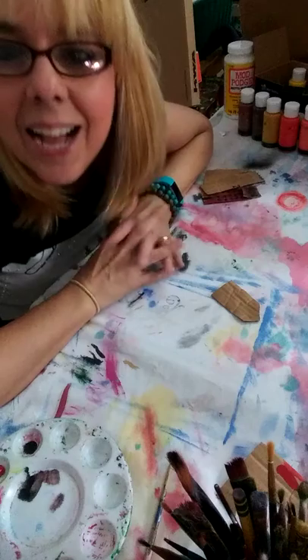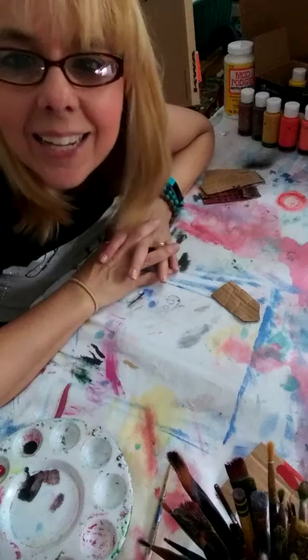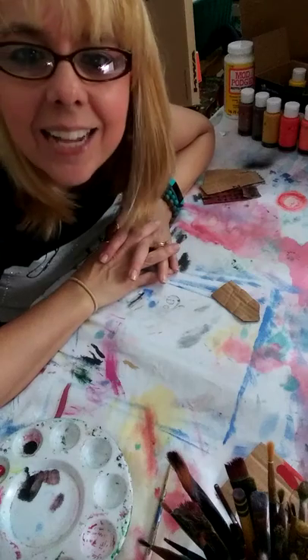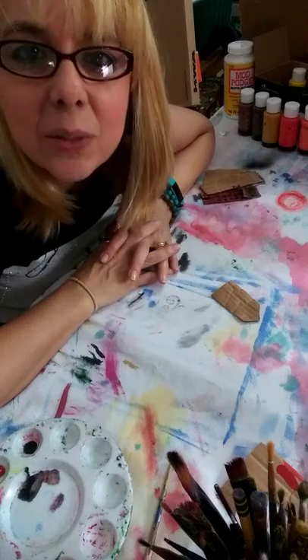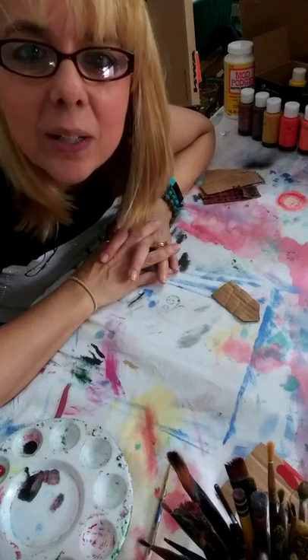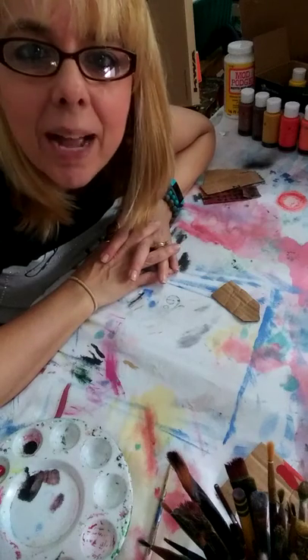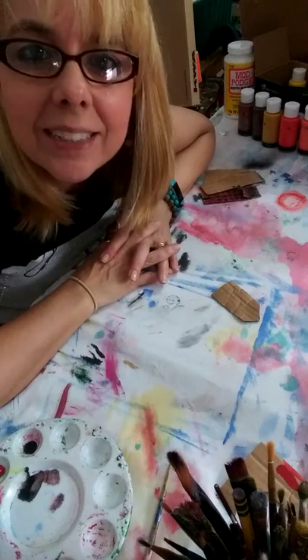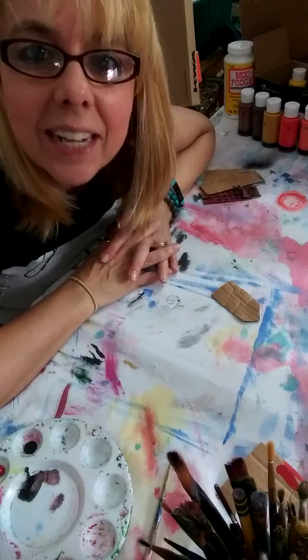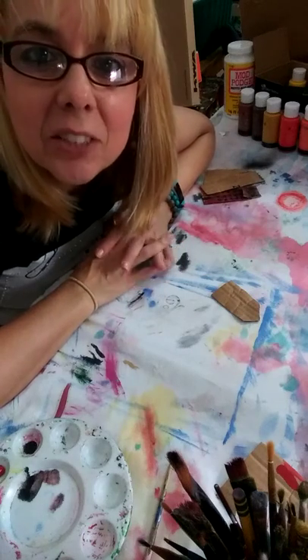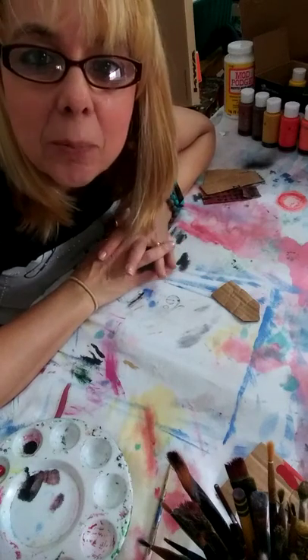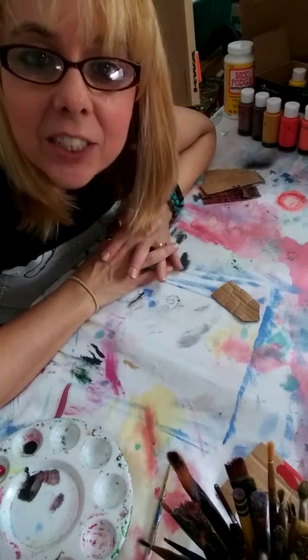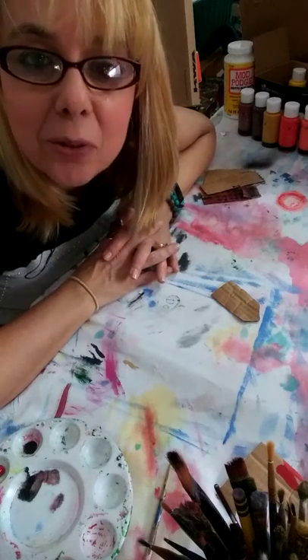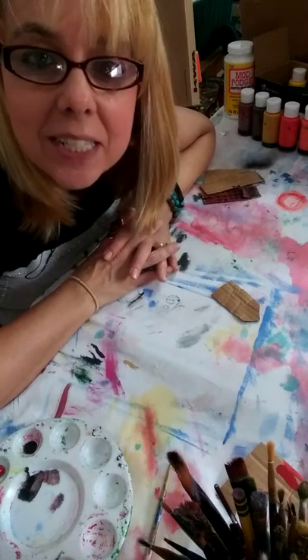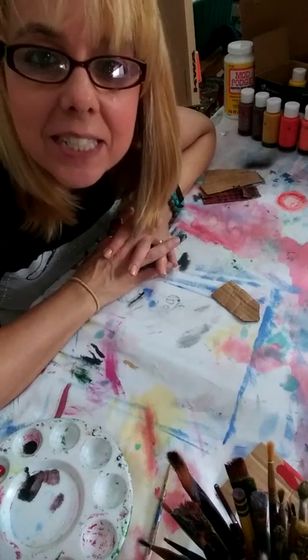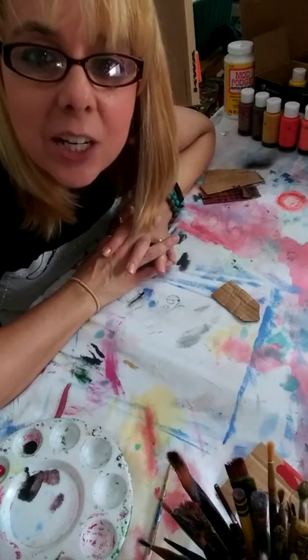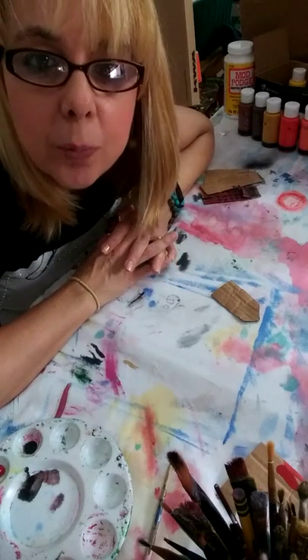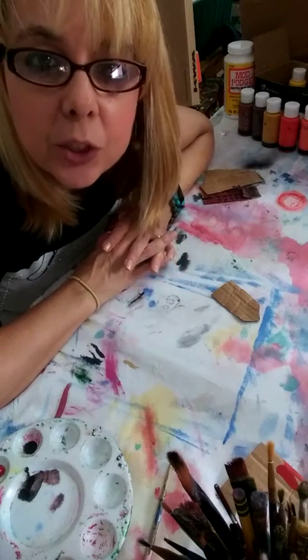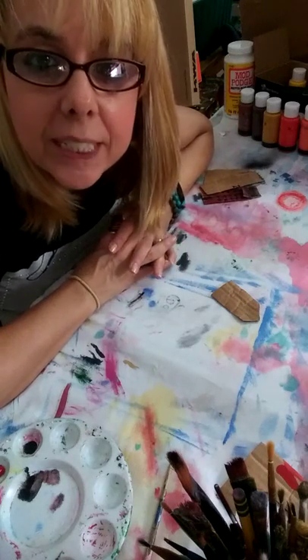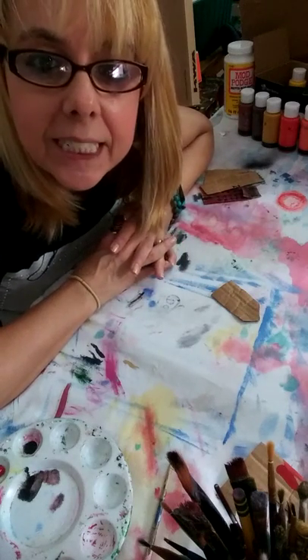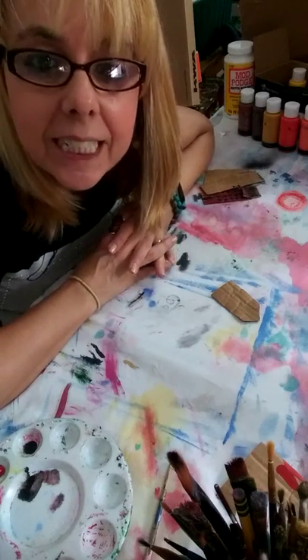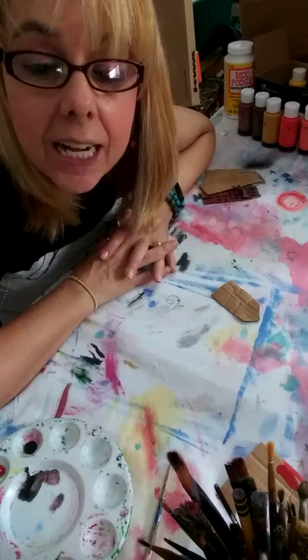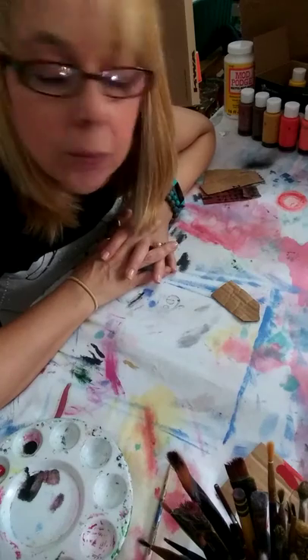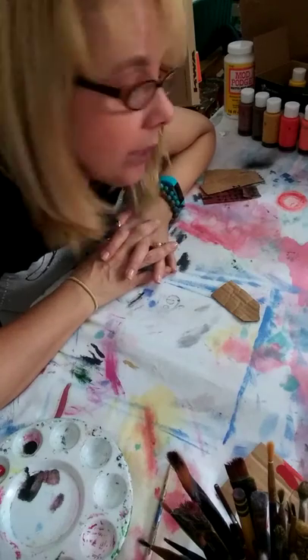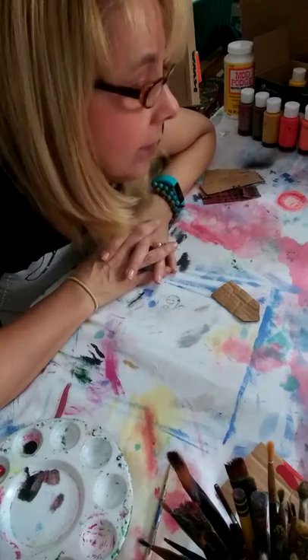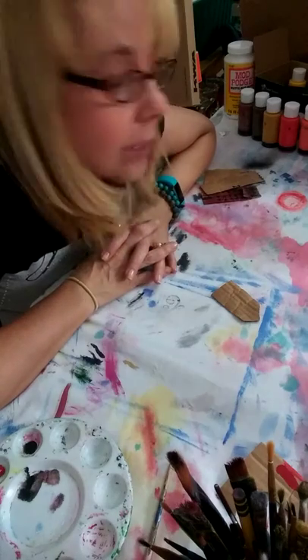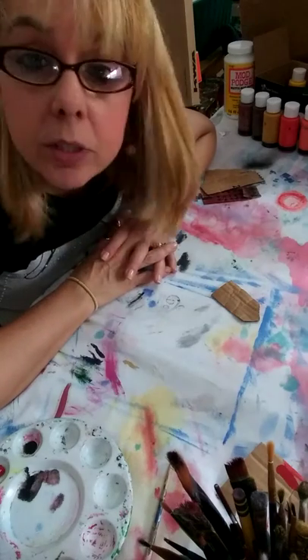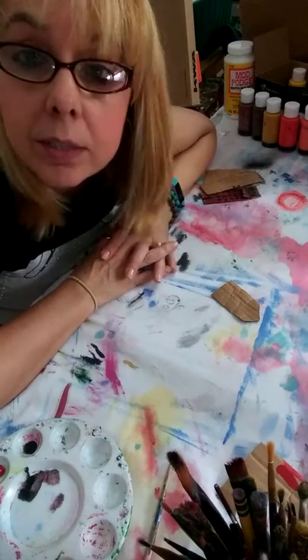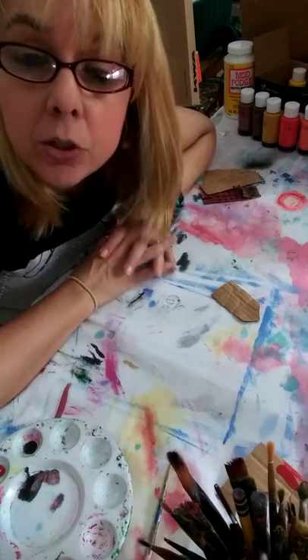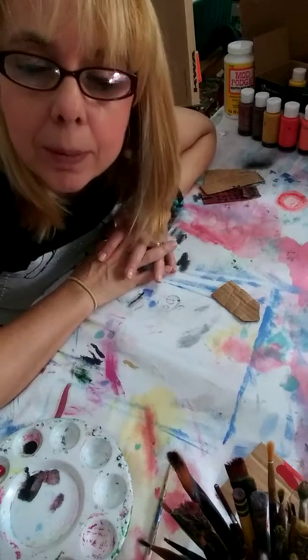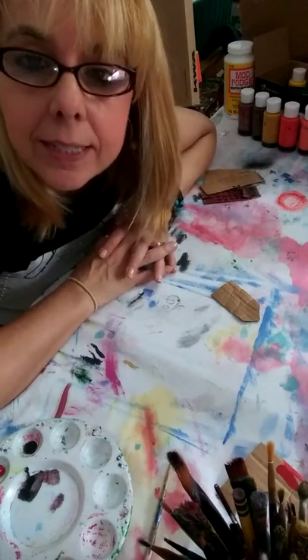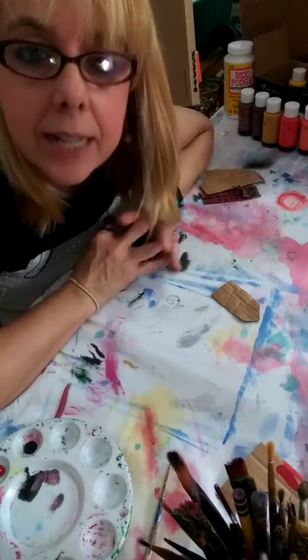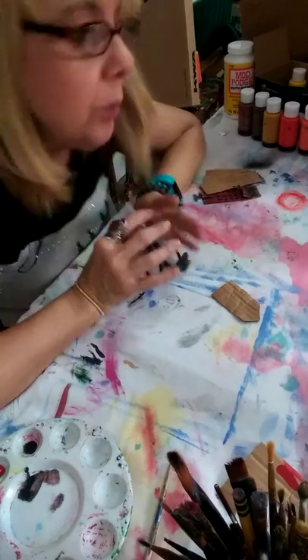Hi guys, welcome back. I have another project for us. Hope you could join in. We're going to need the similar supplies as last week.